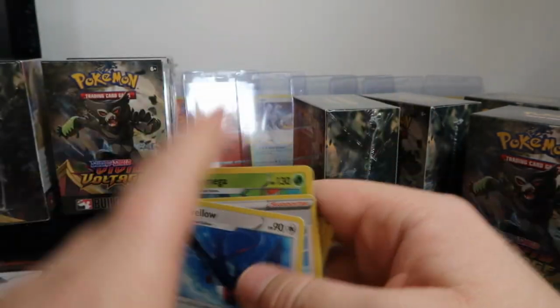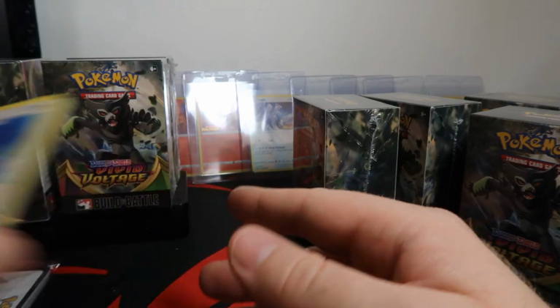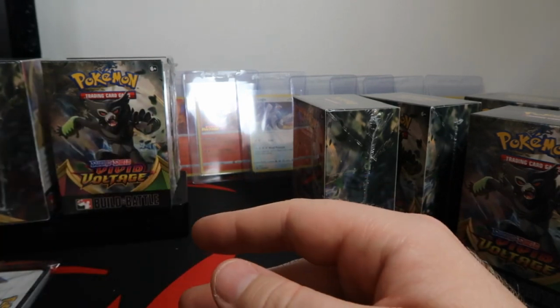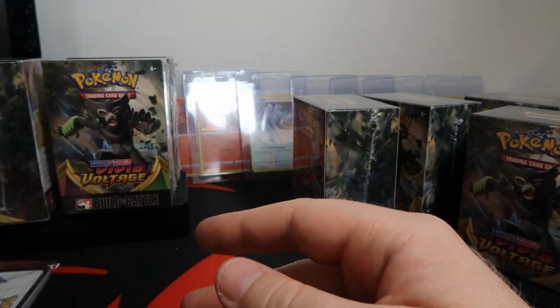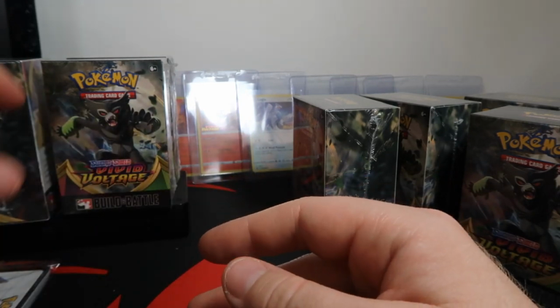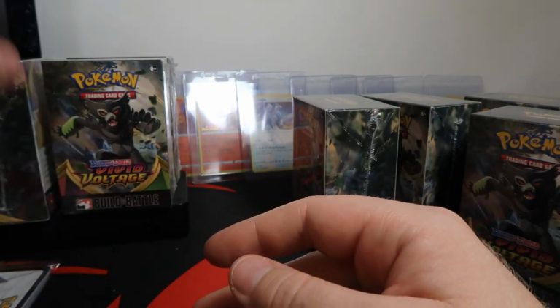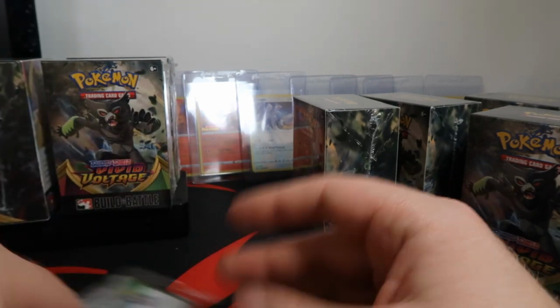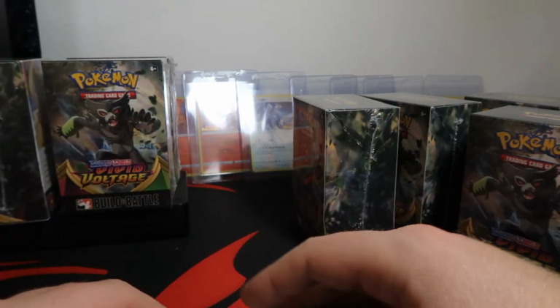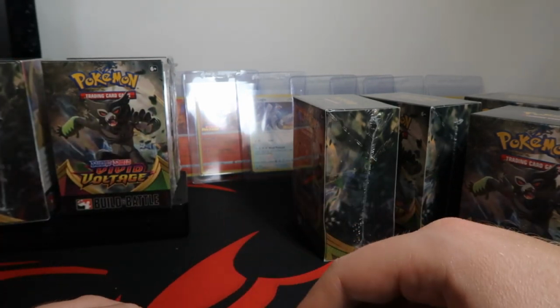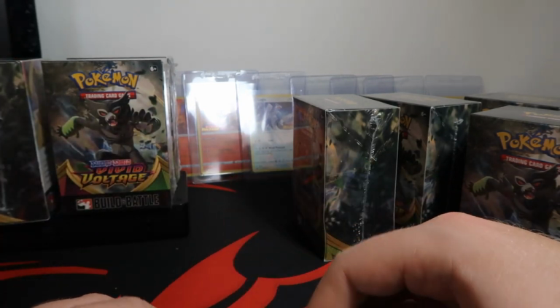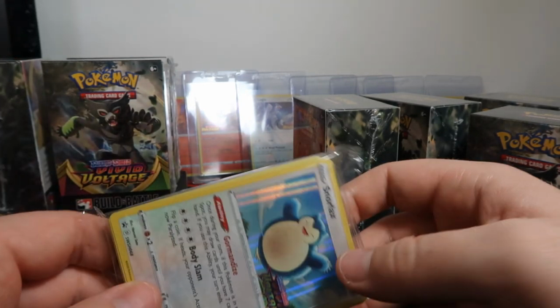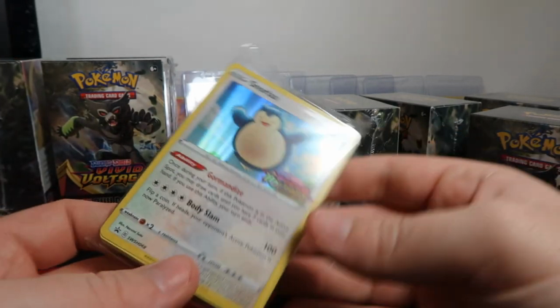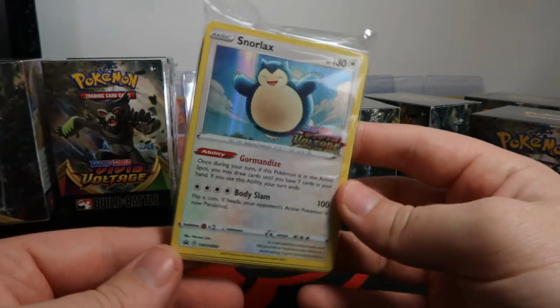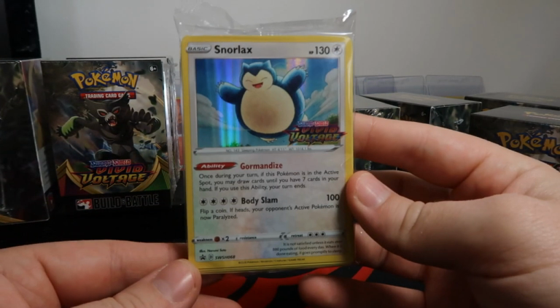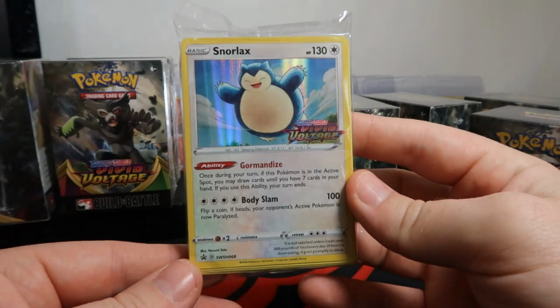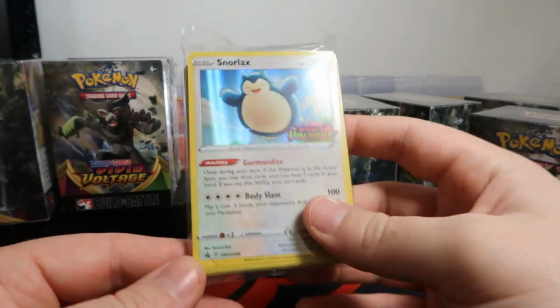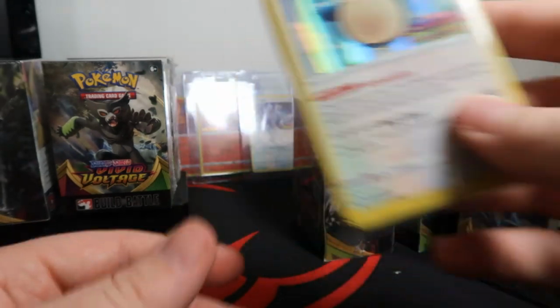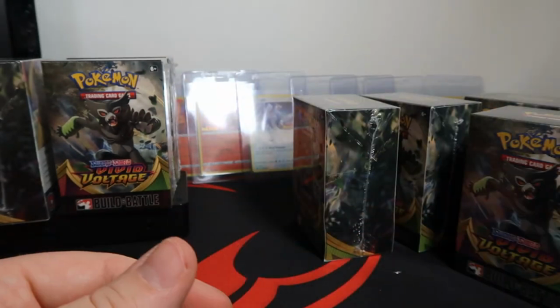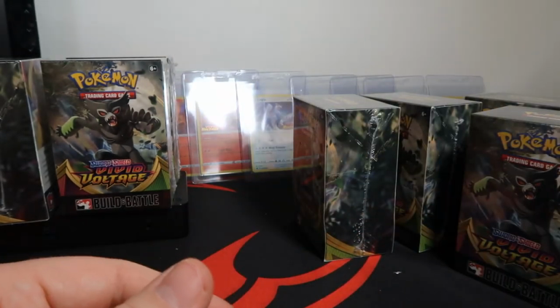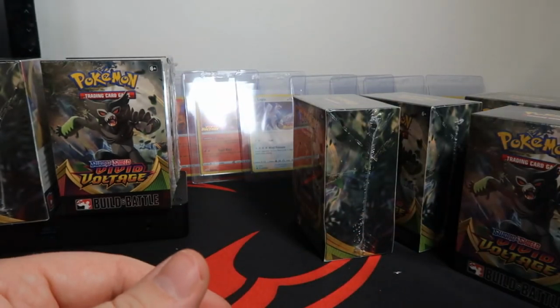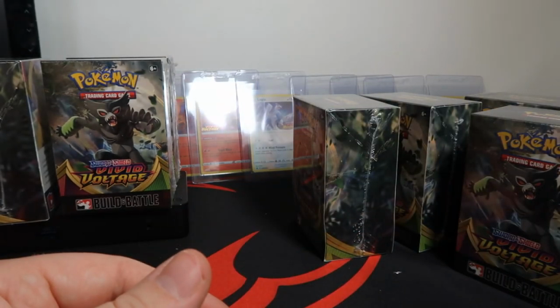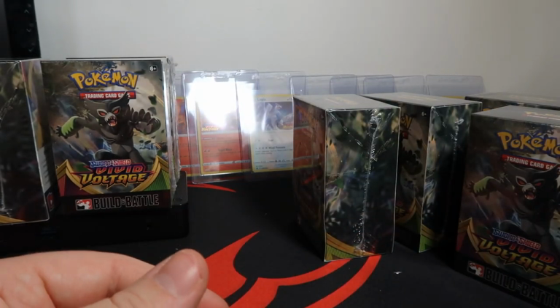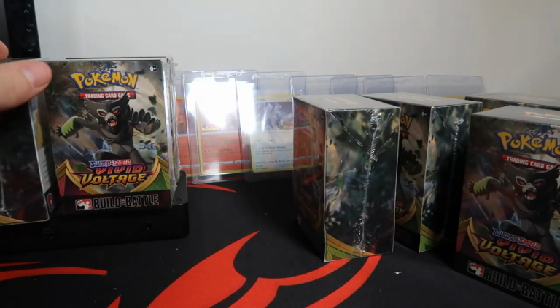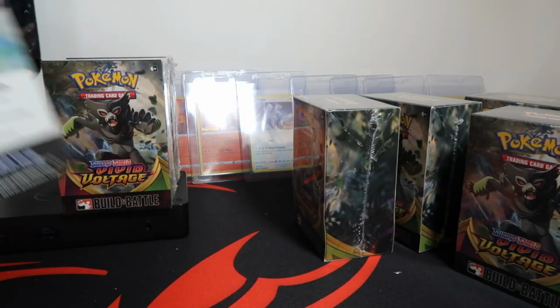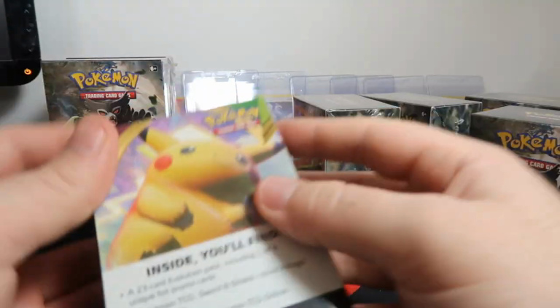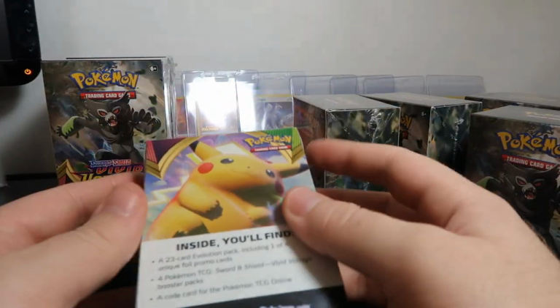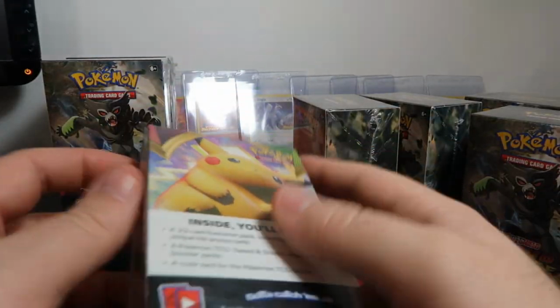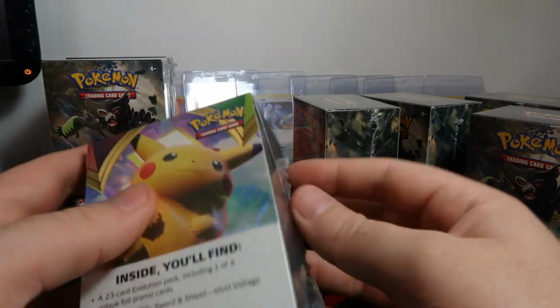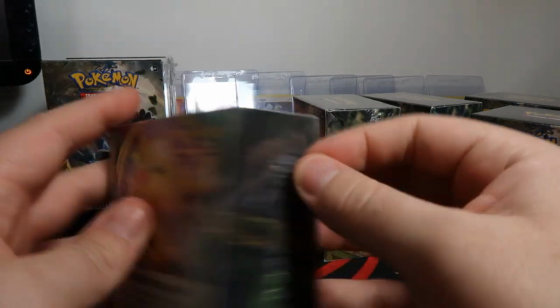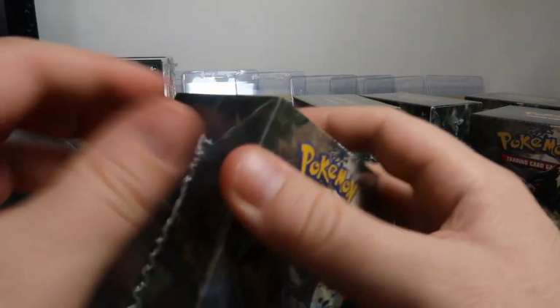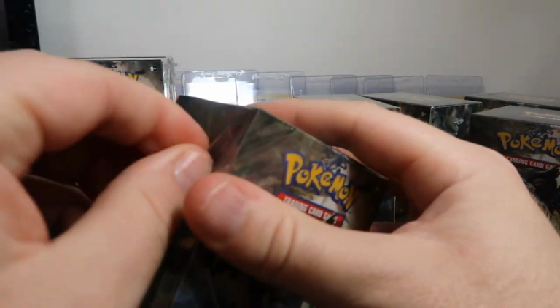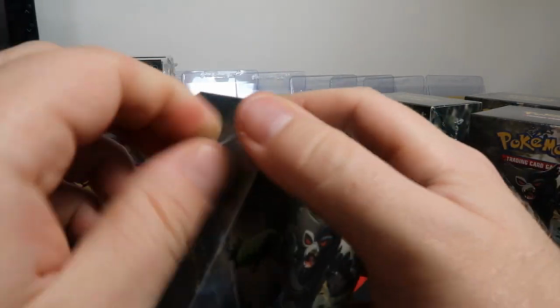Let's see if we get a full art trainer. Promo for box number two is a Snorlax! So far we have a Donfan and a Snorlax — on to box number three.